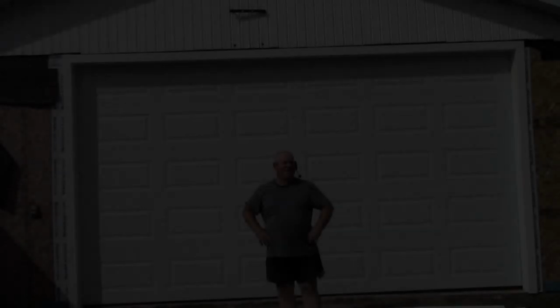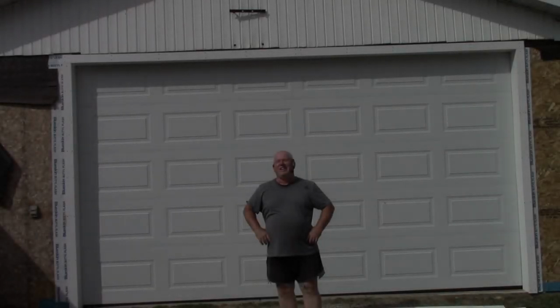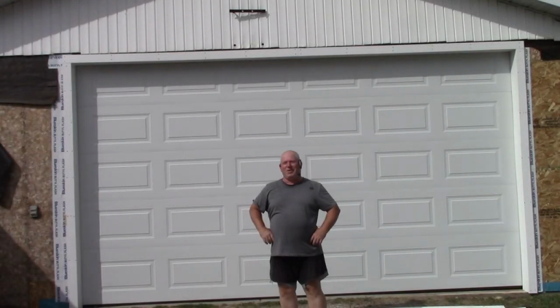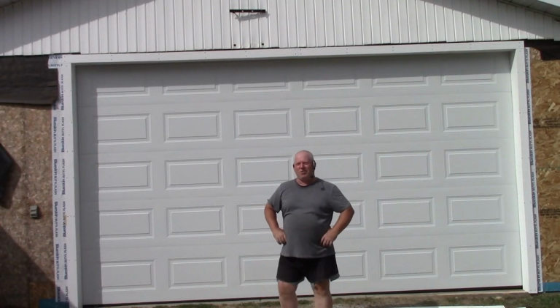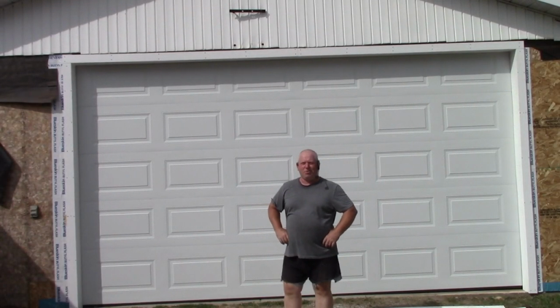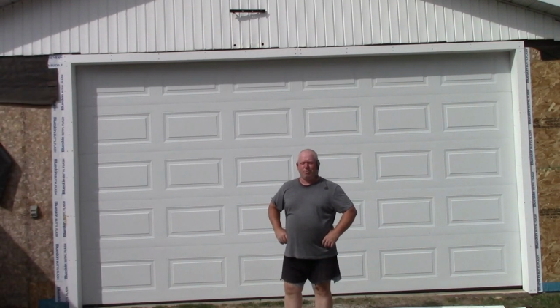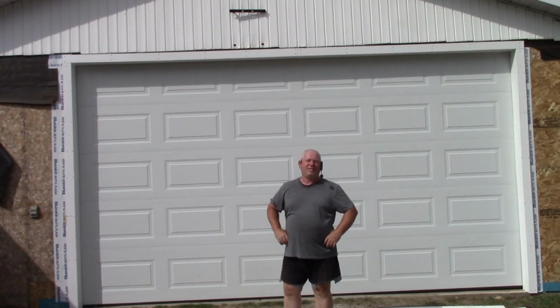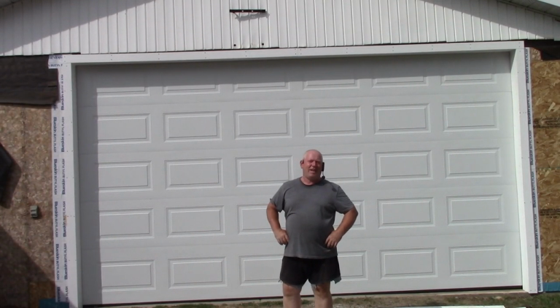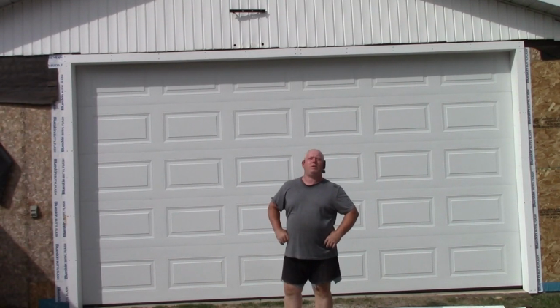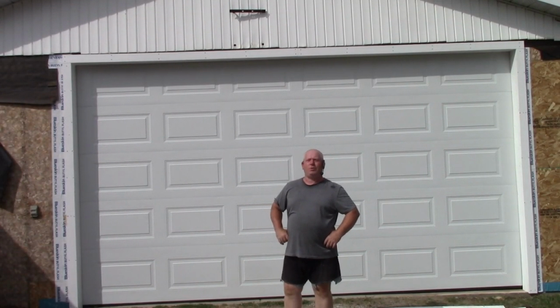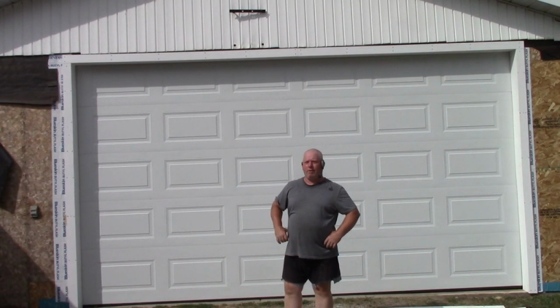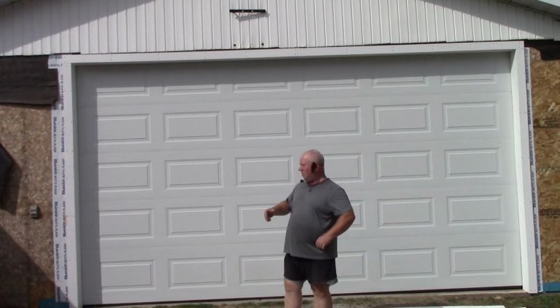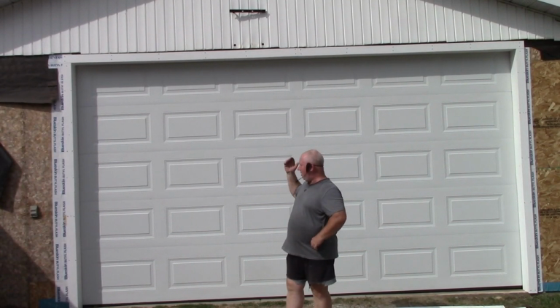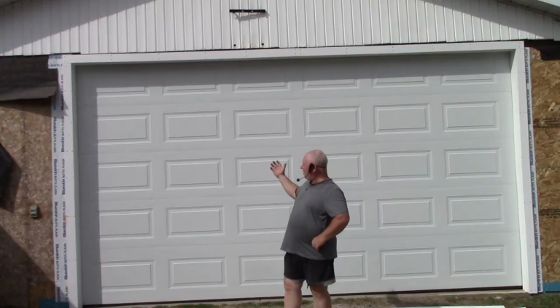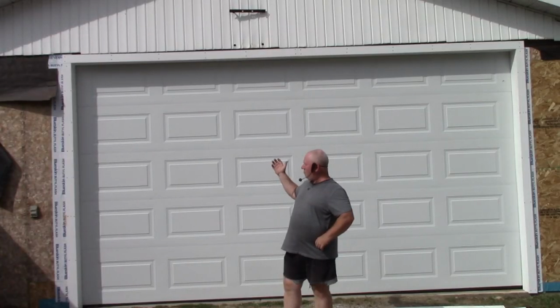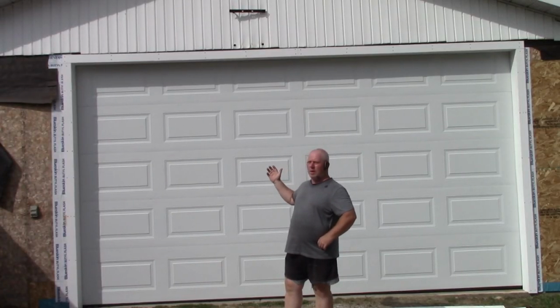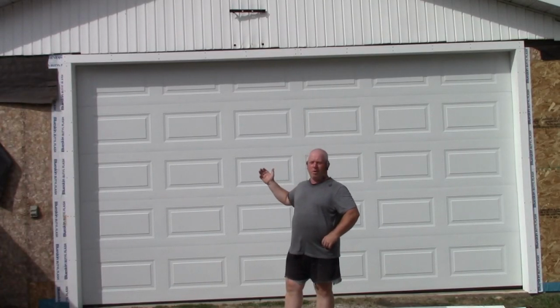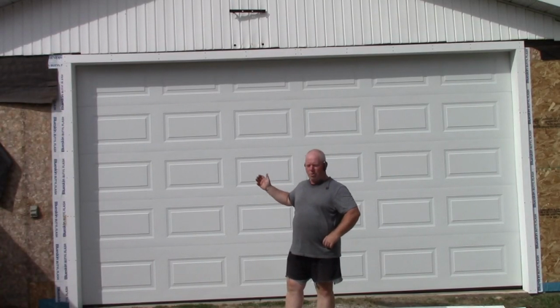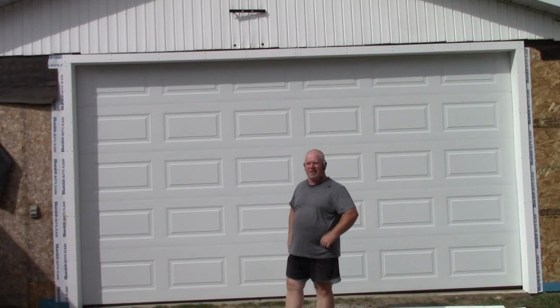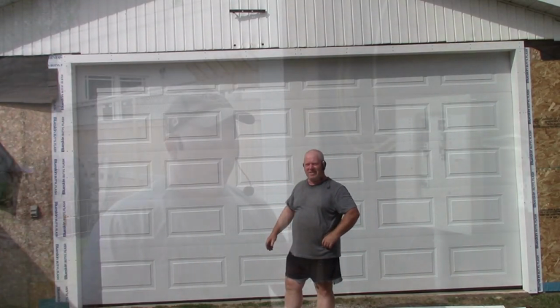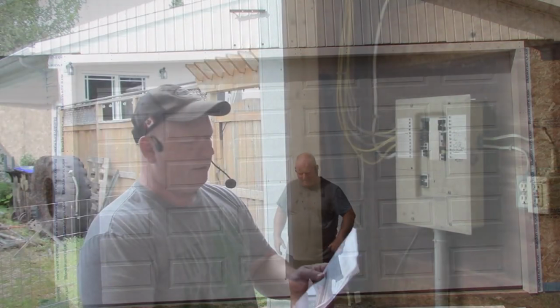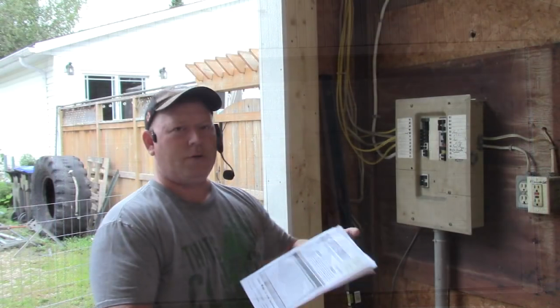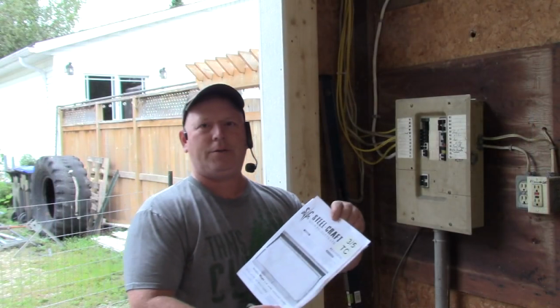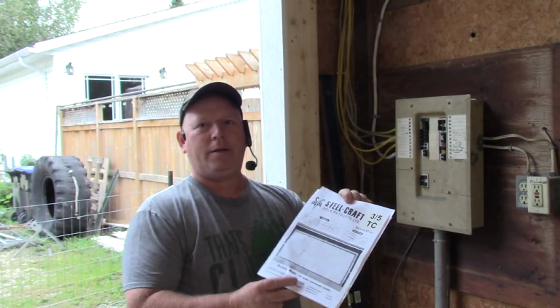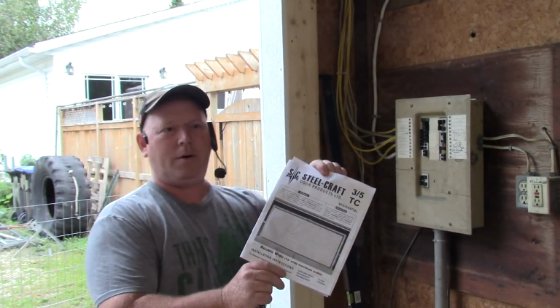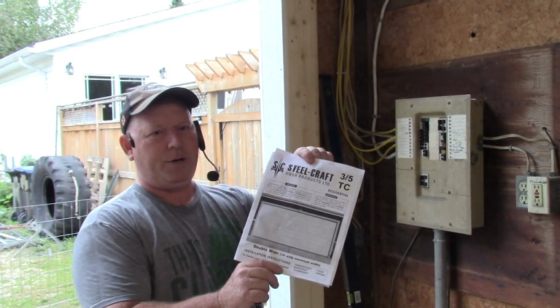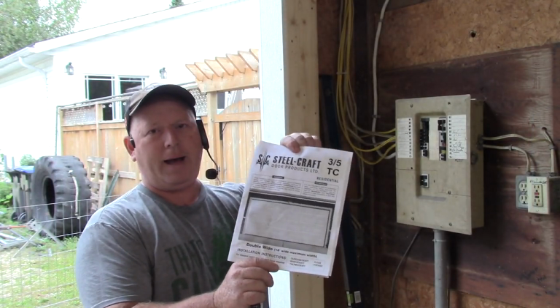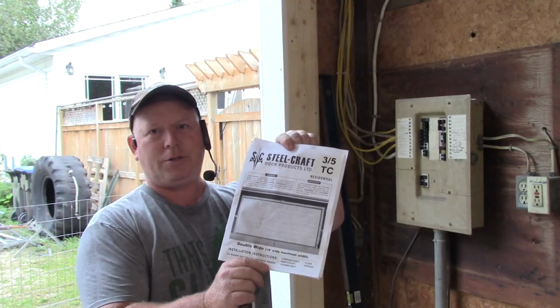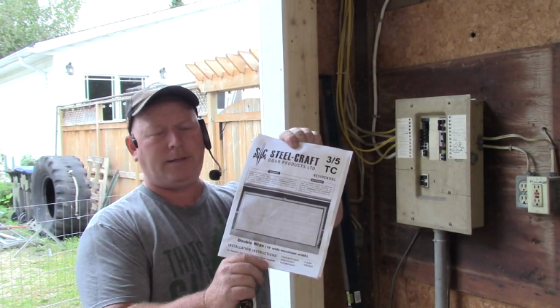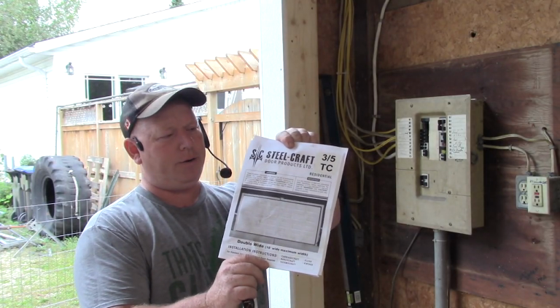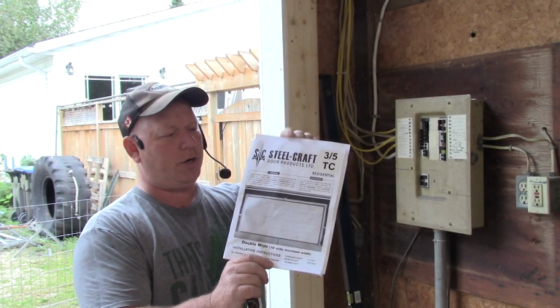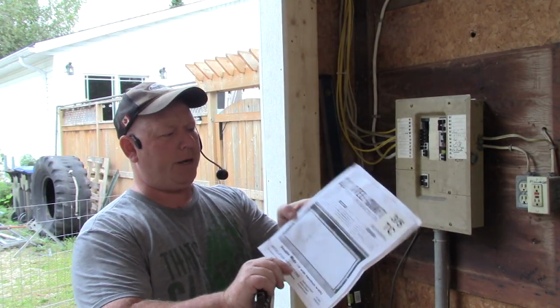Hey, welcome back to Rob's Garage Woodworking. Today I'm going to show you how I installed this roll-up garage door. The first thing you want to do is open your package and take out your instruction manual.